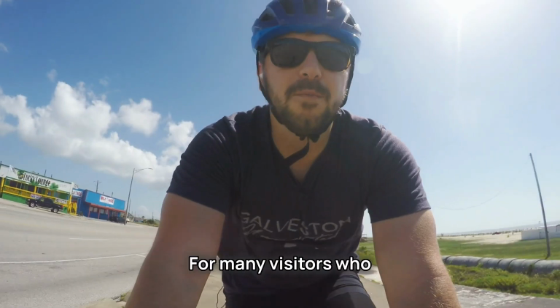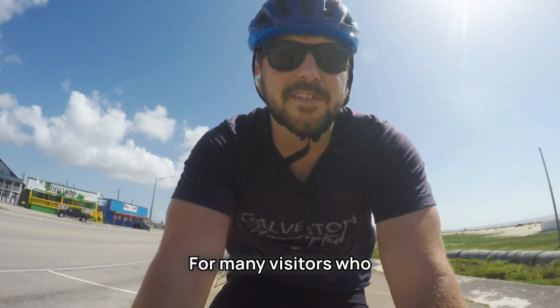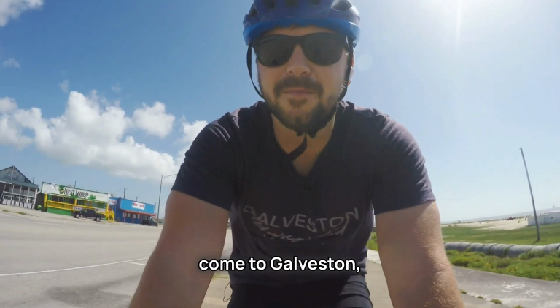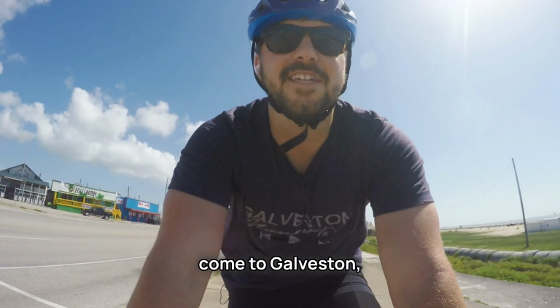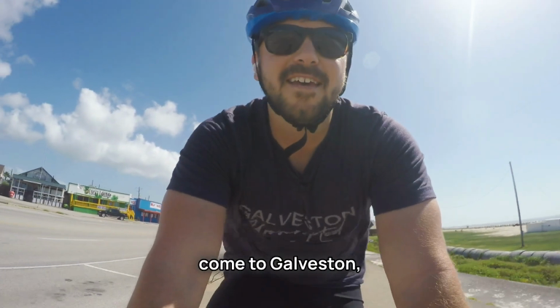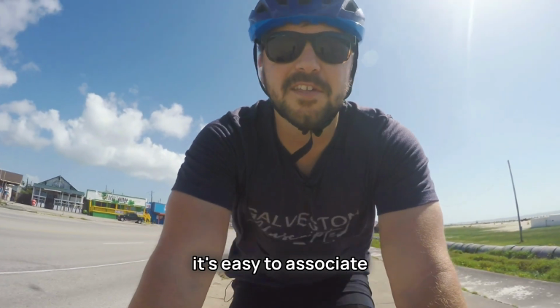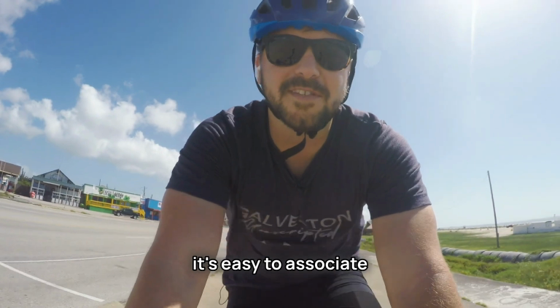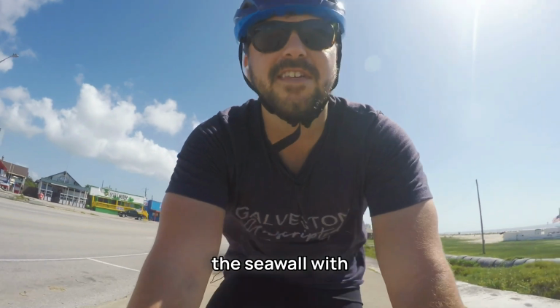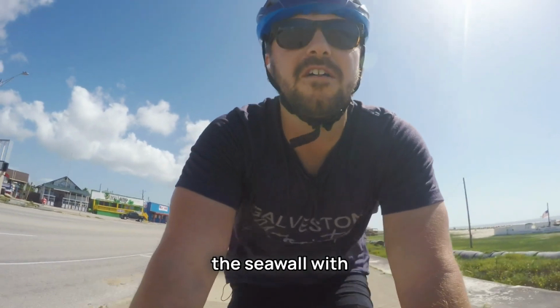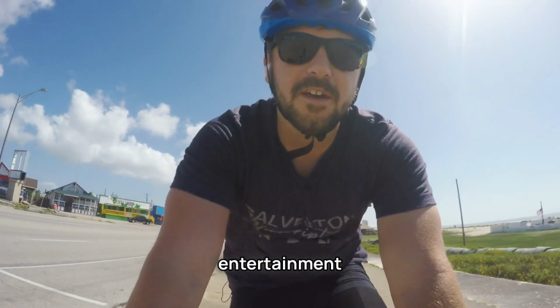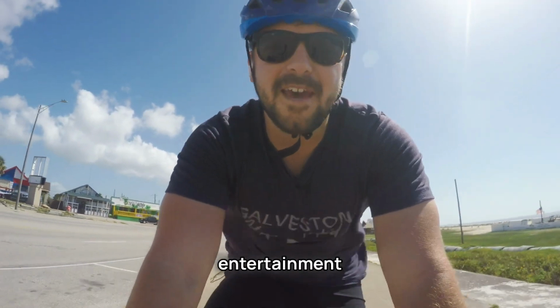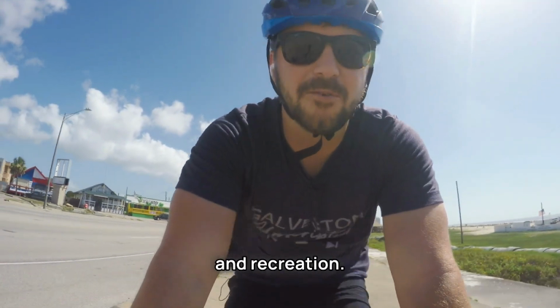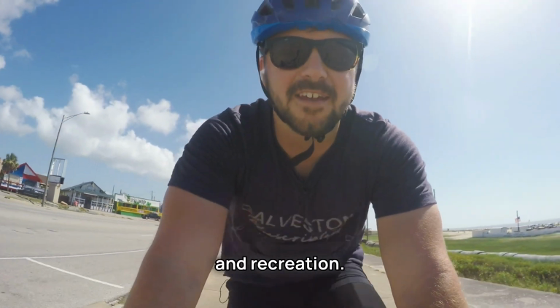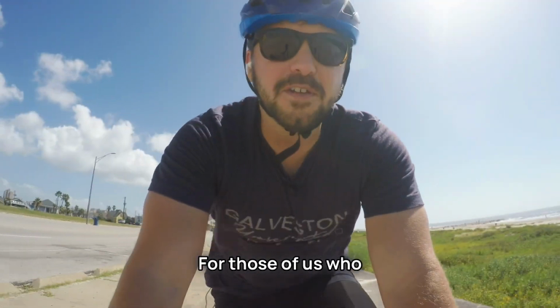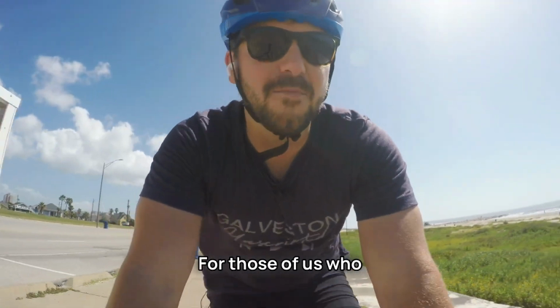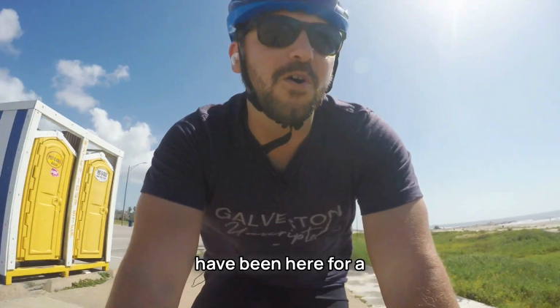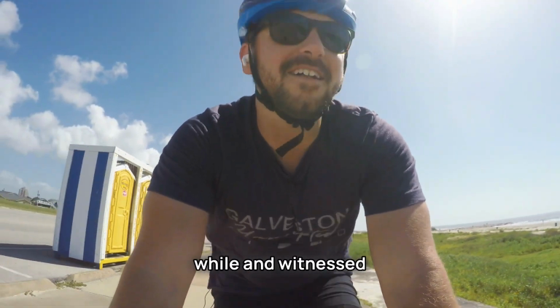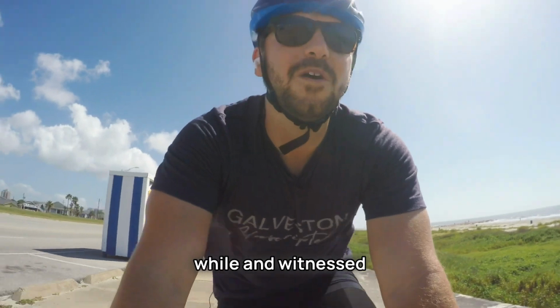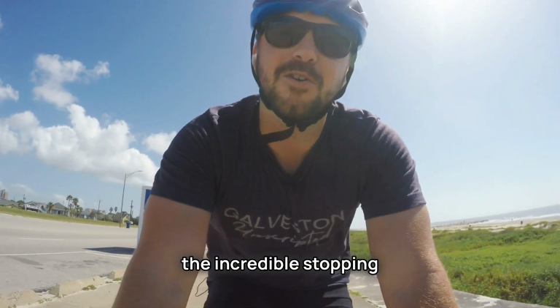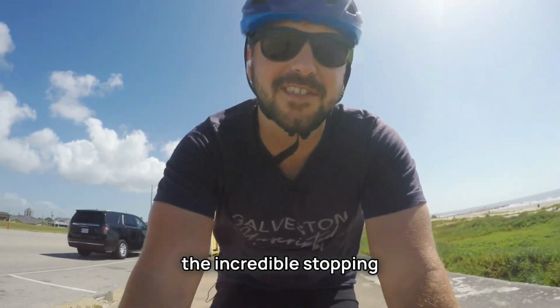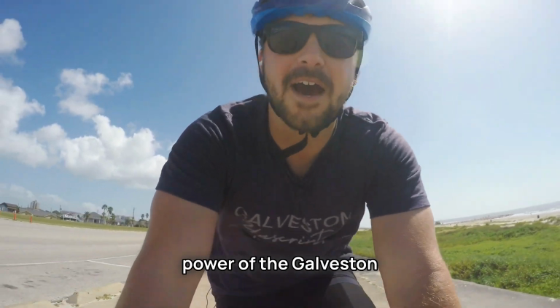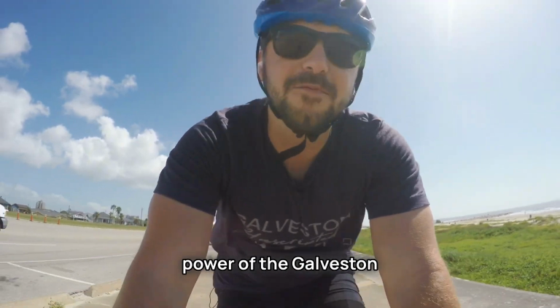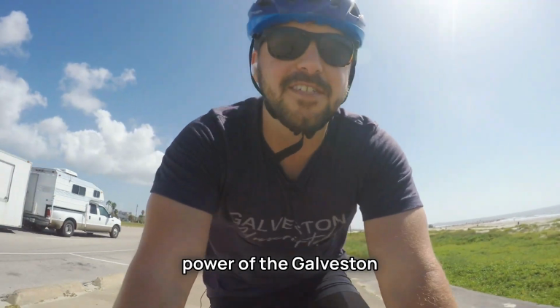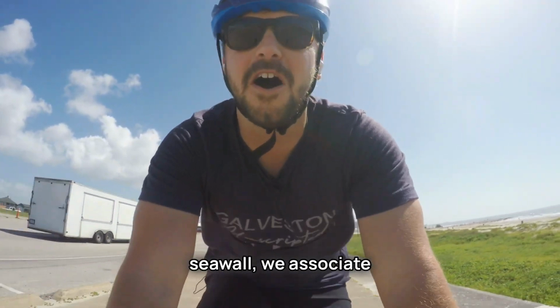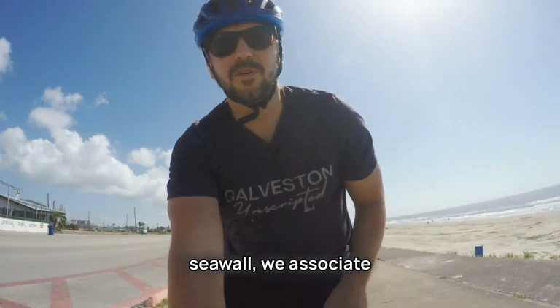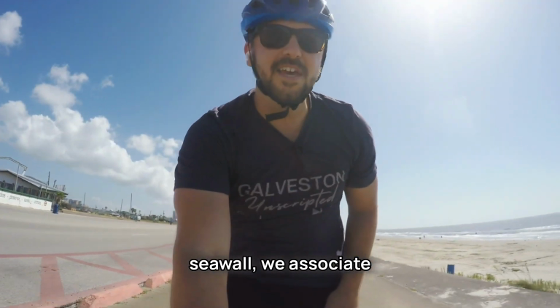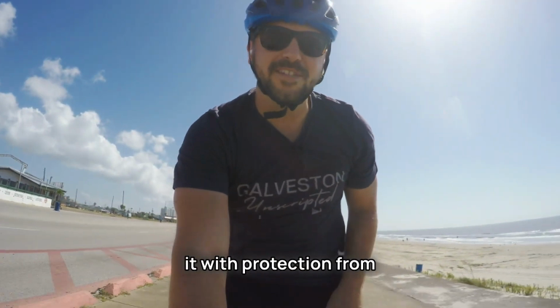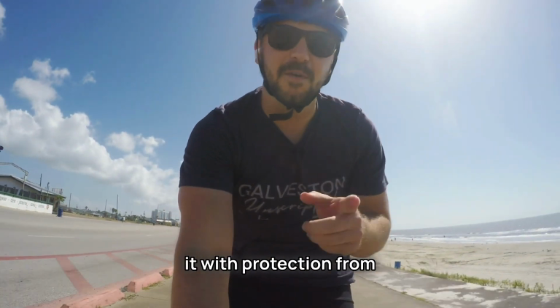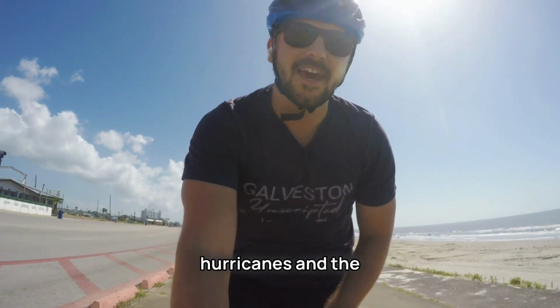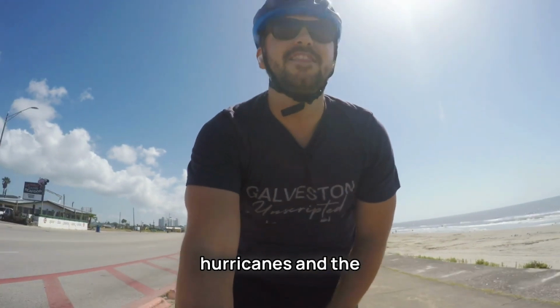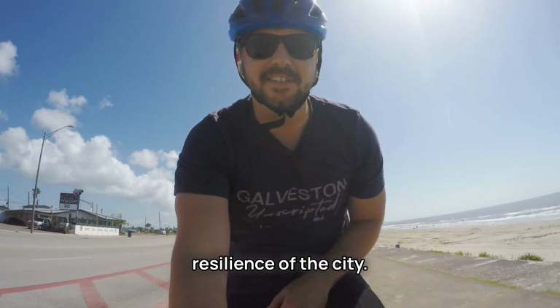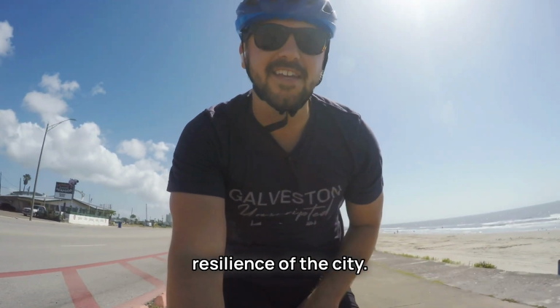For many visitors who come to Galveston, it's easy to associate the seawall with entertainment and recreation. For those of us who have been here for a while and witnessed the incredible stopping power of the Galveston seawall, we associate it with protection from hurricanes and the resilience of the city.